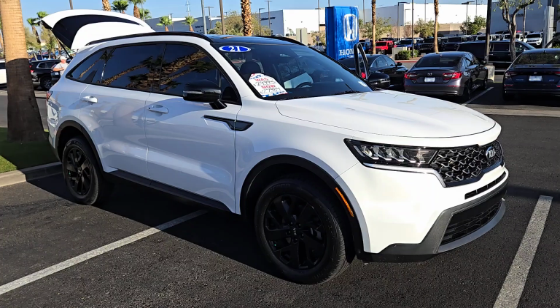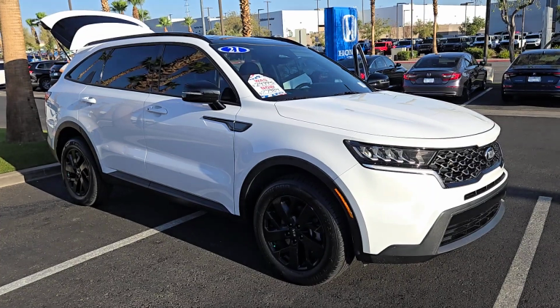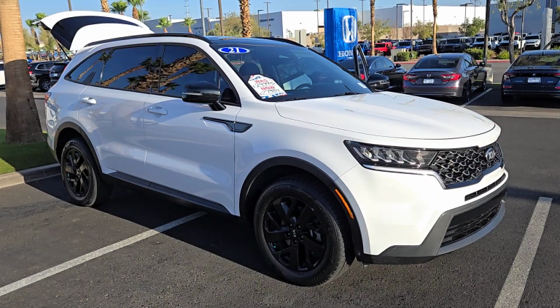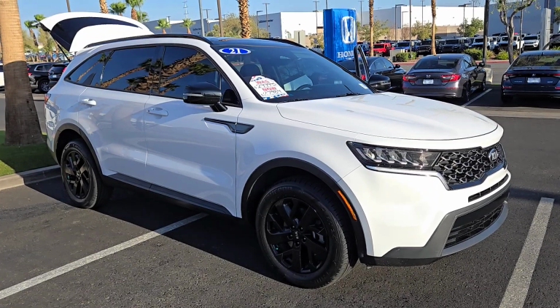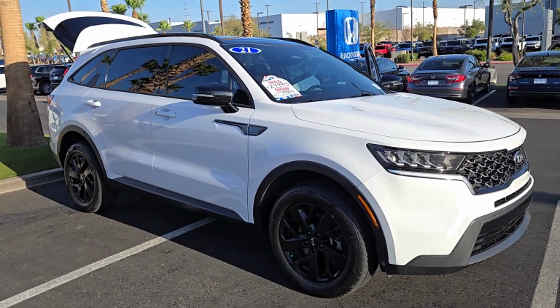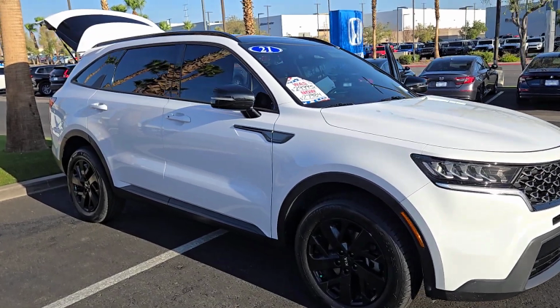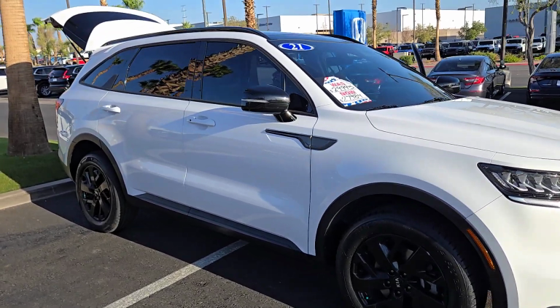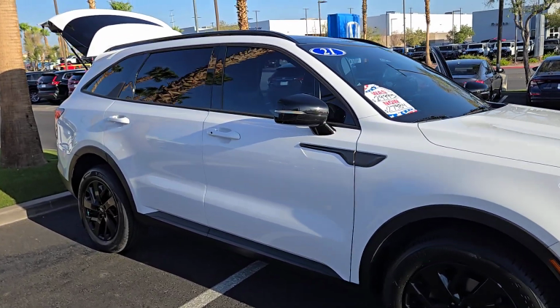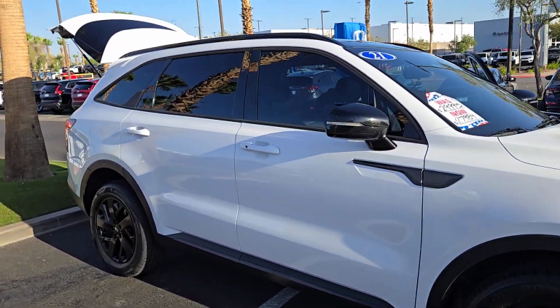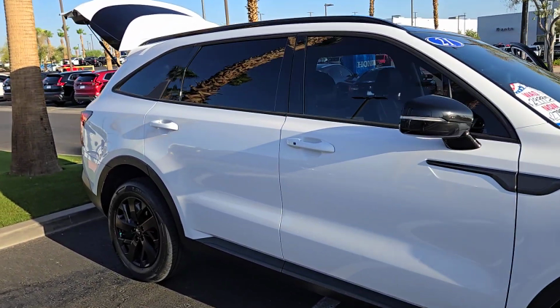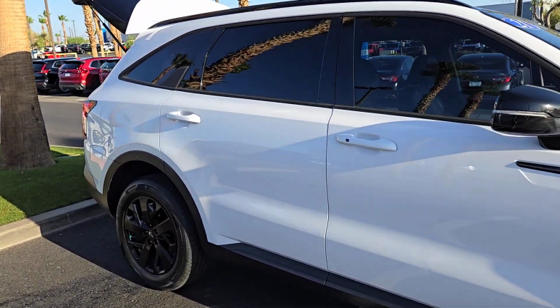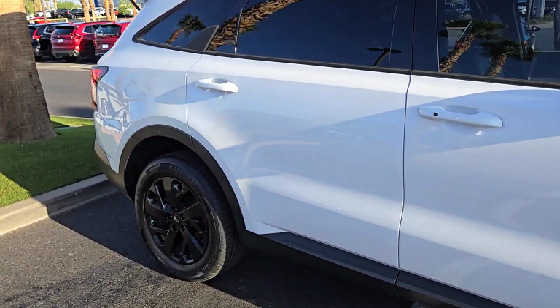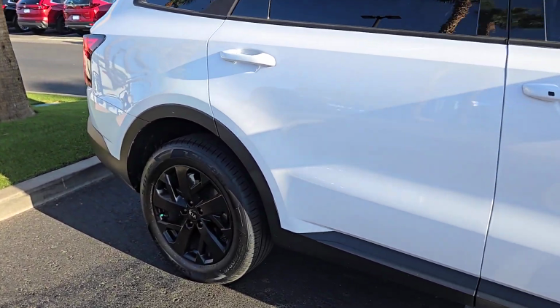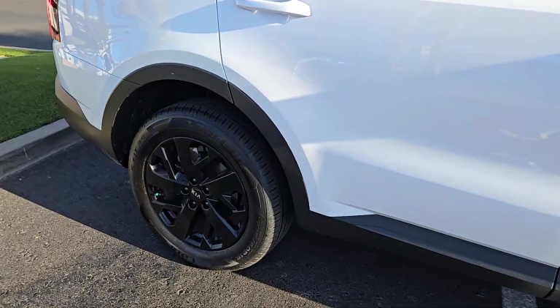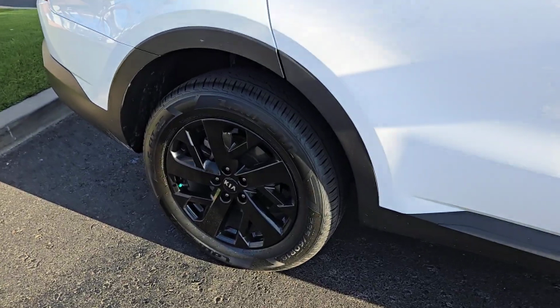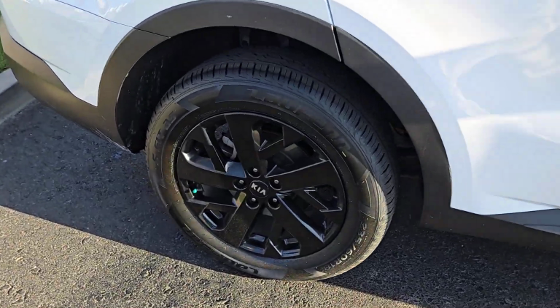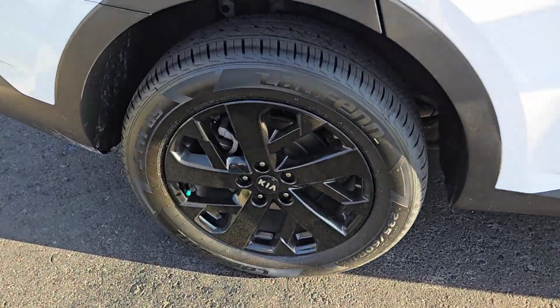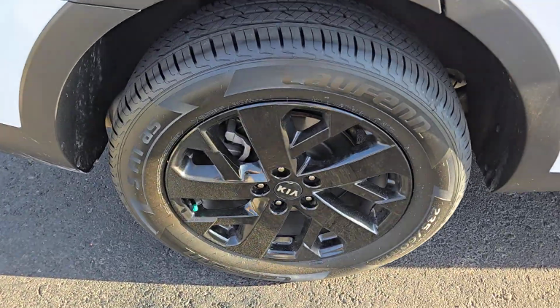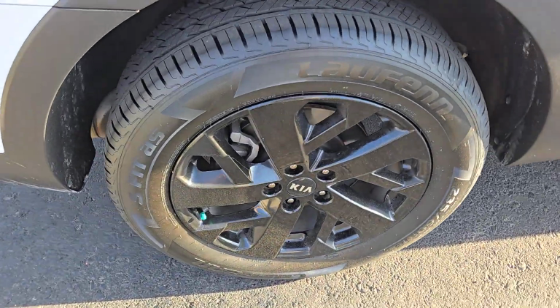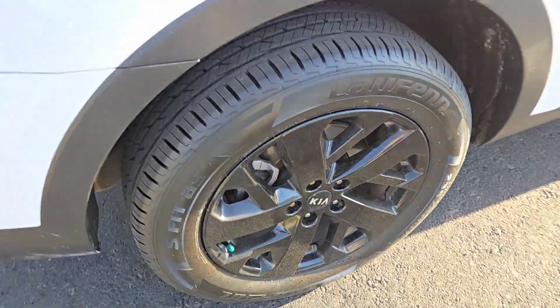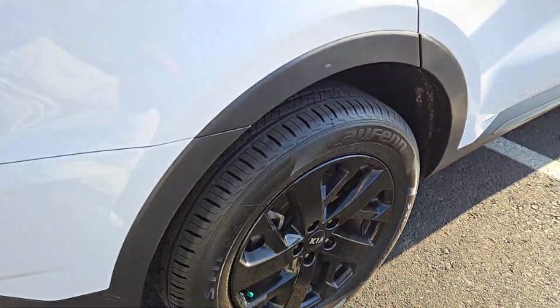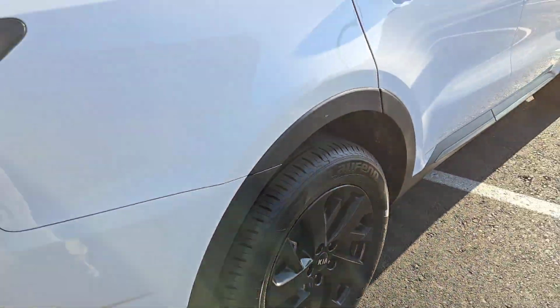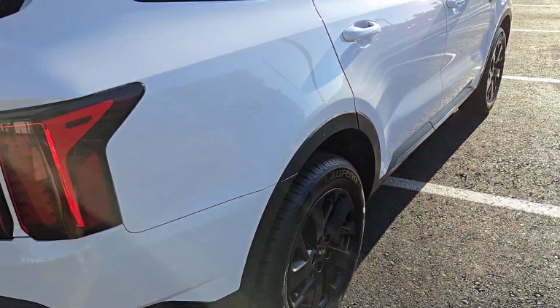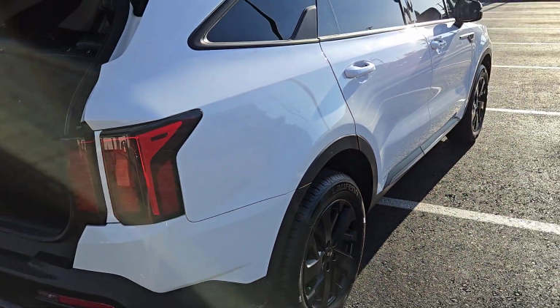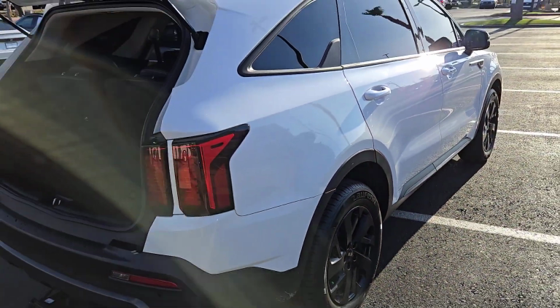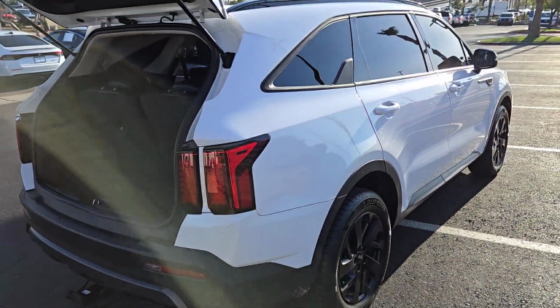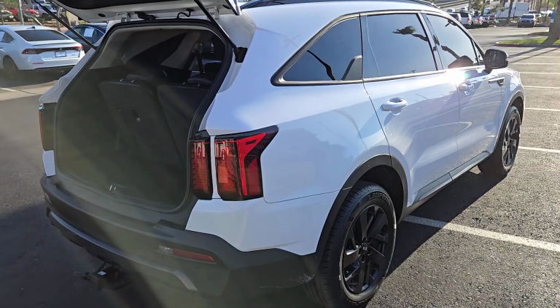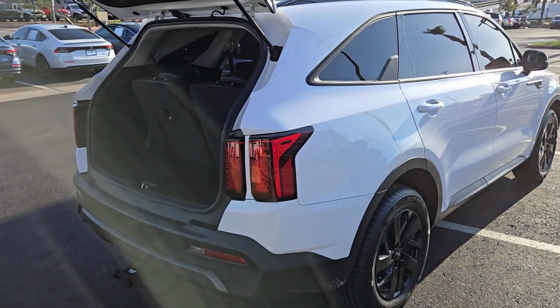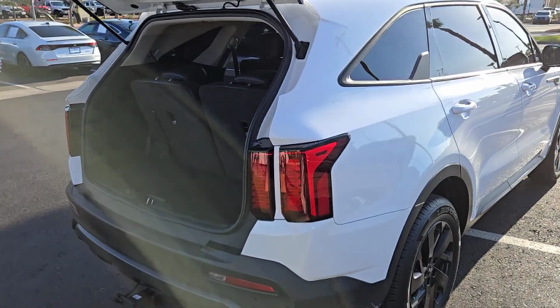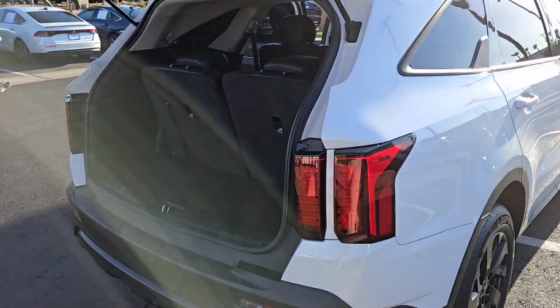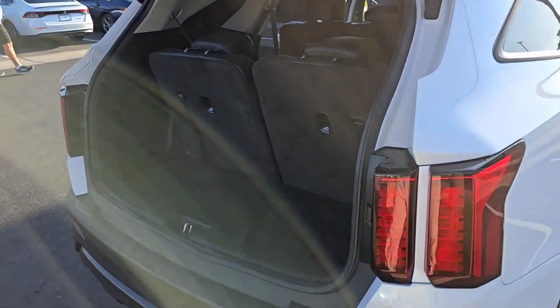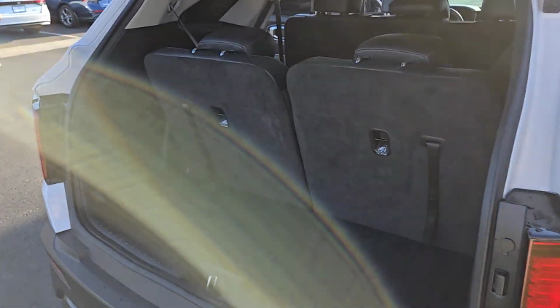Get acquainted with the 2021 Kia Sorento. With less than 70,000 miles on the odometer, this vehicle provides excellent value. This versatile Sorento has what your family needs to get the most out of every journey.